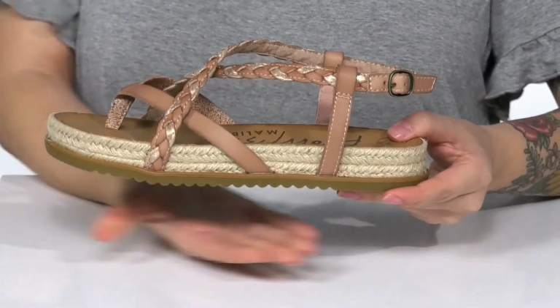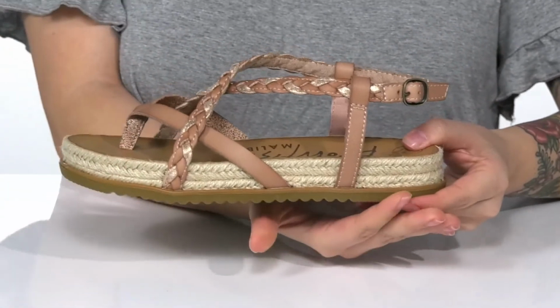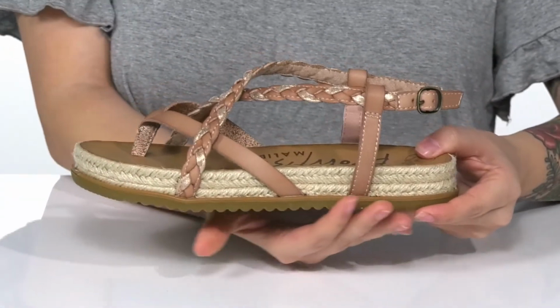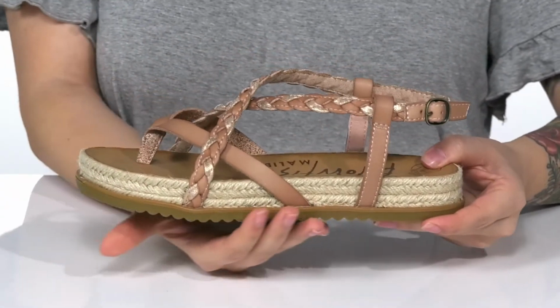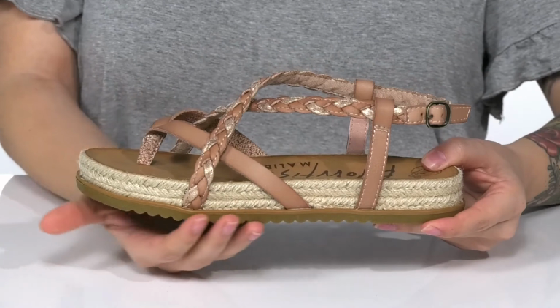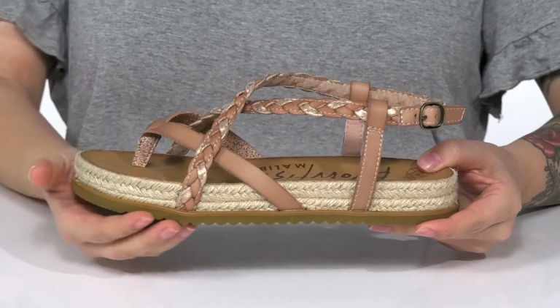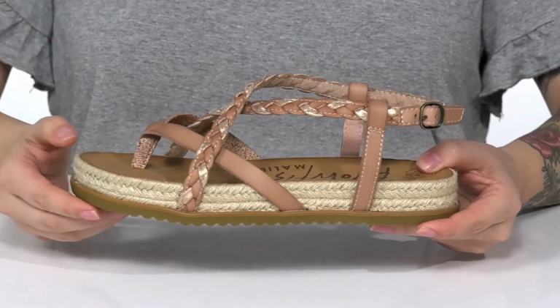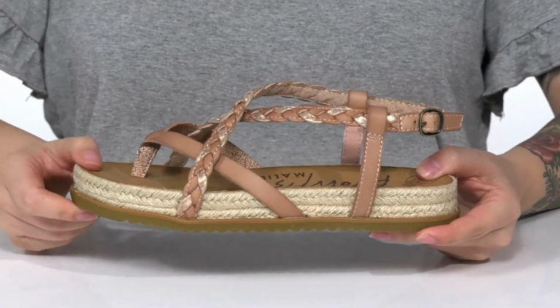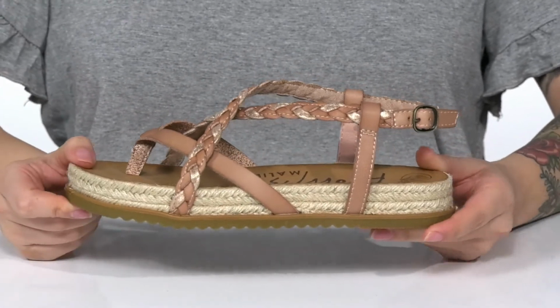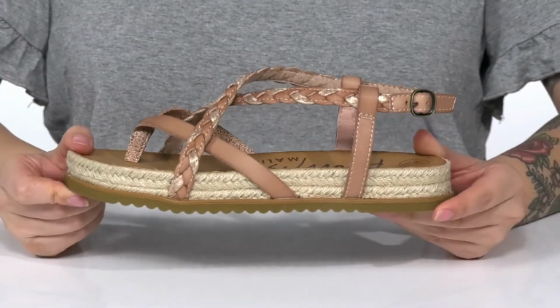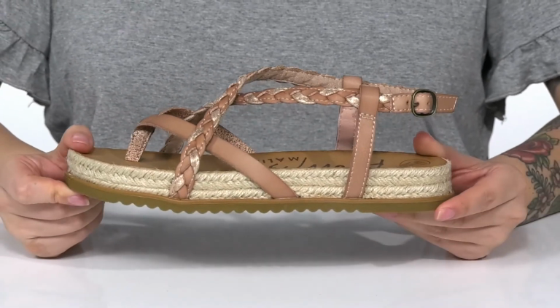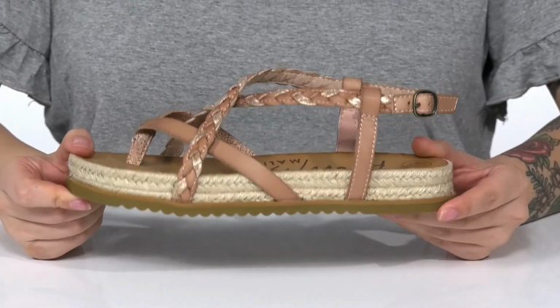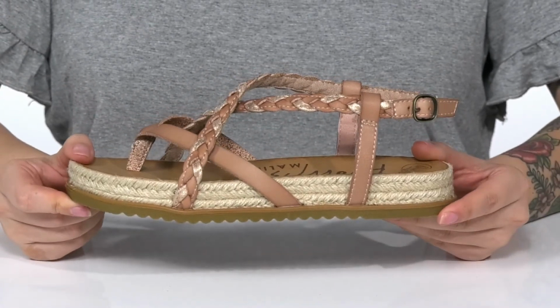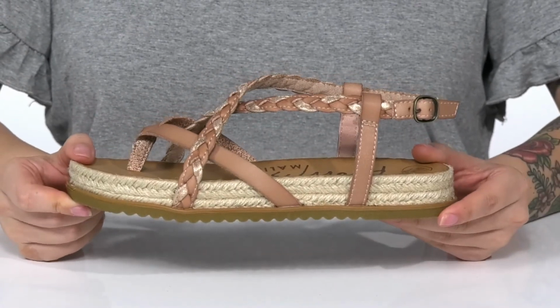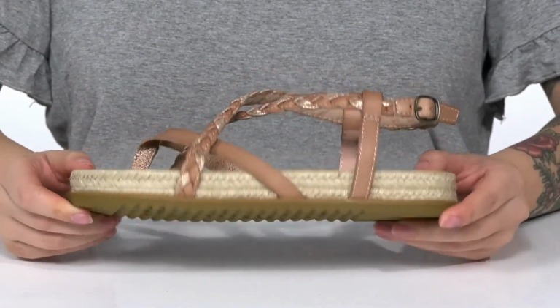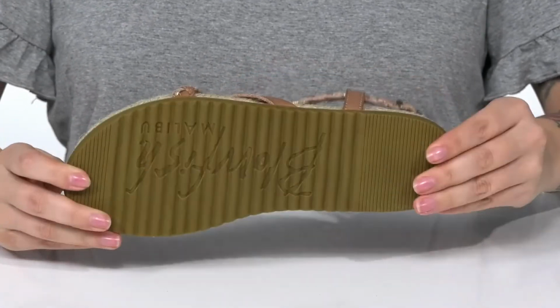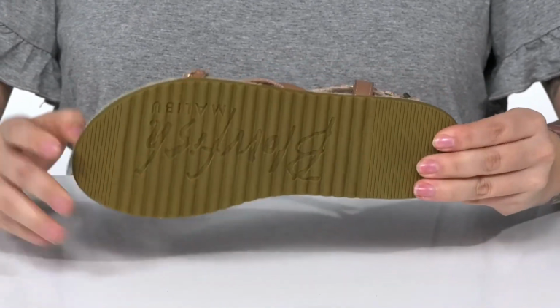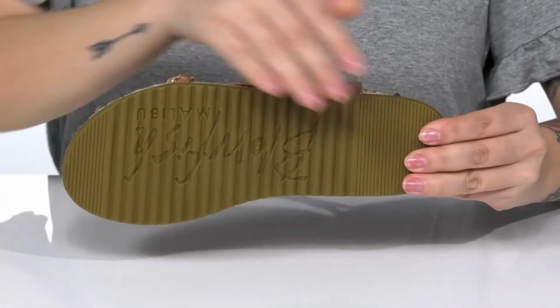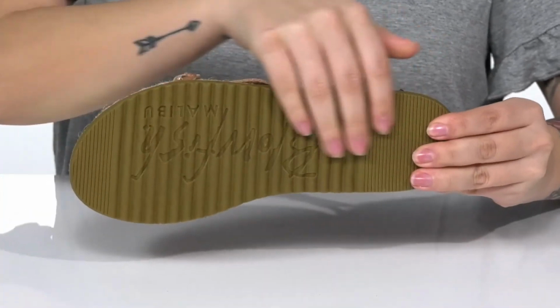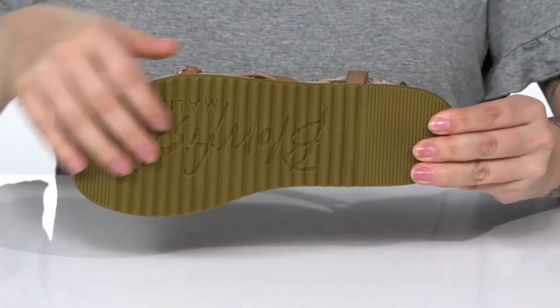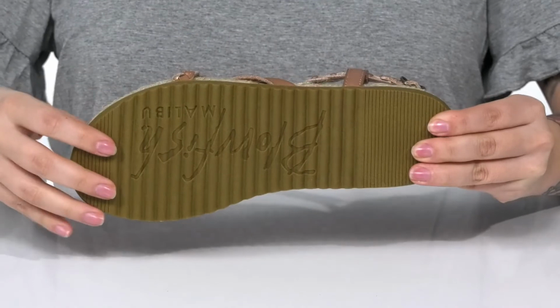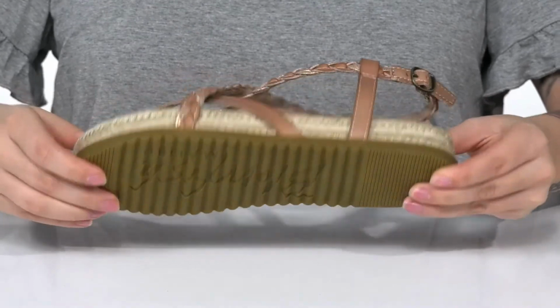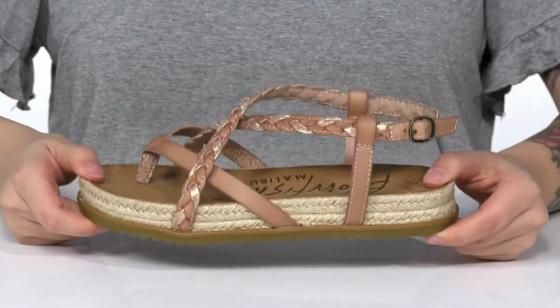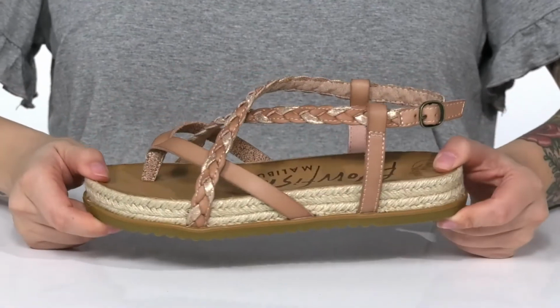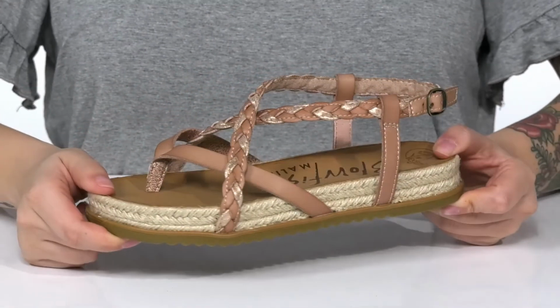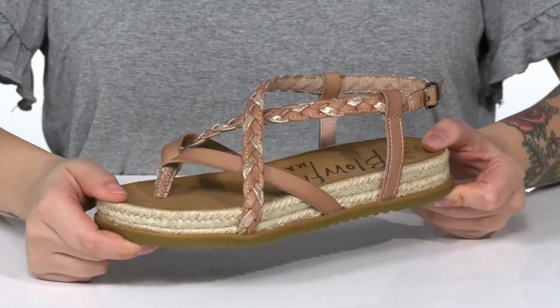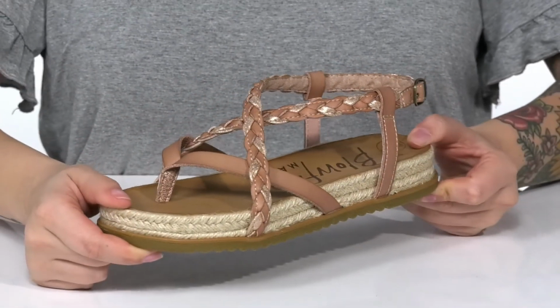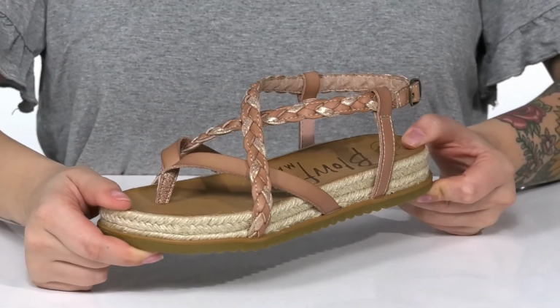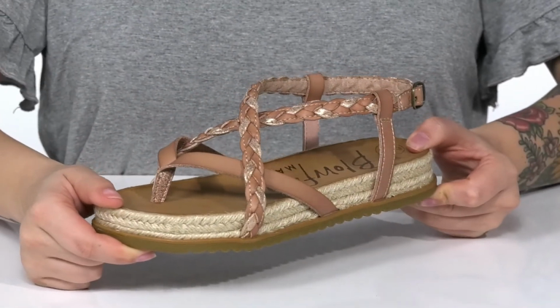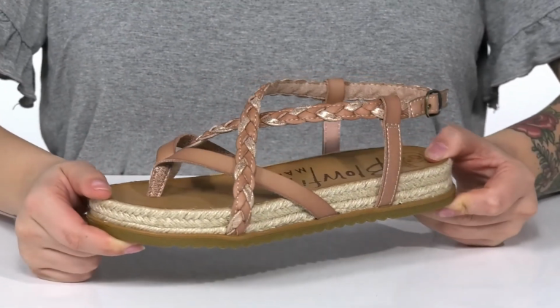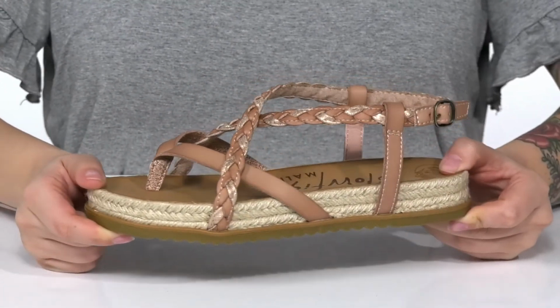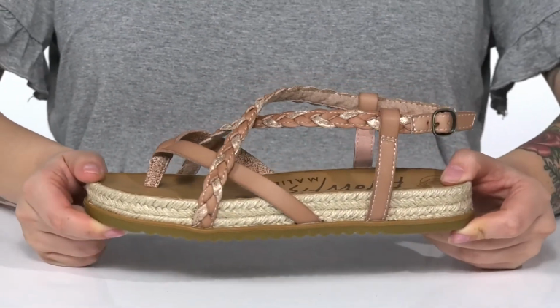There is jute wrapping around that platform style midsole that's going to boost you up around an inch in height. Underneath is a textured outsole for traction and I think these would pair very well with a denim skirt.